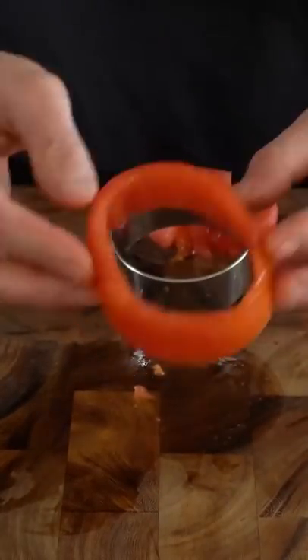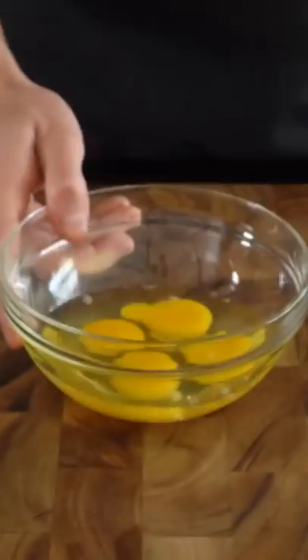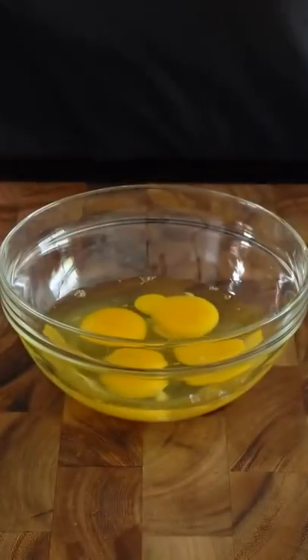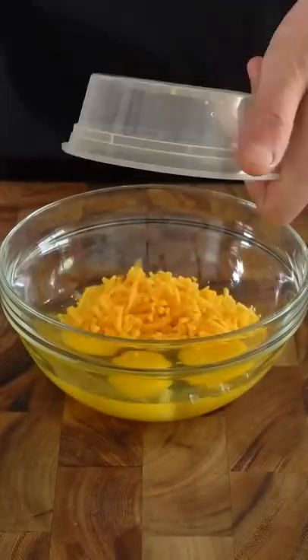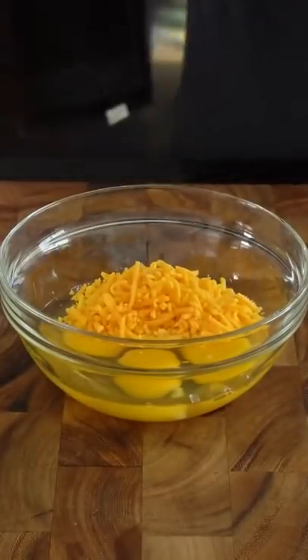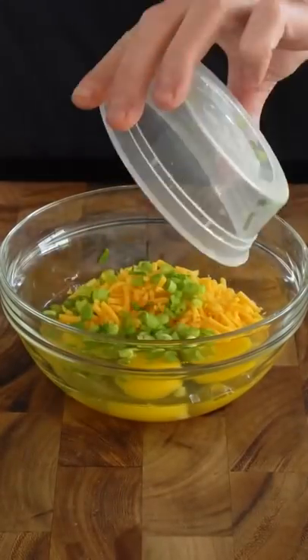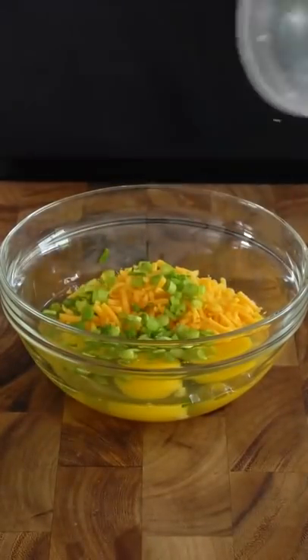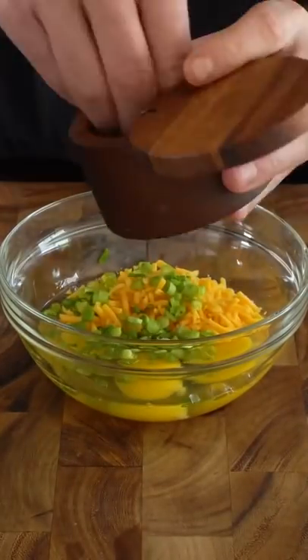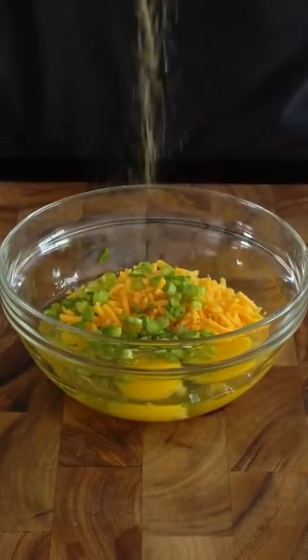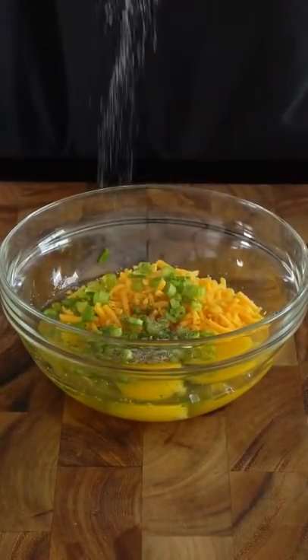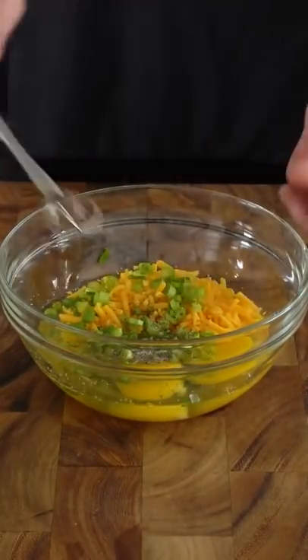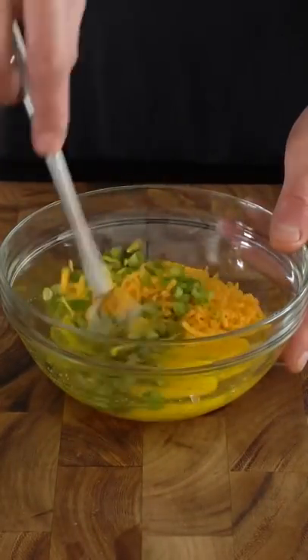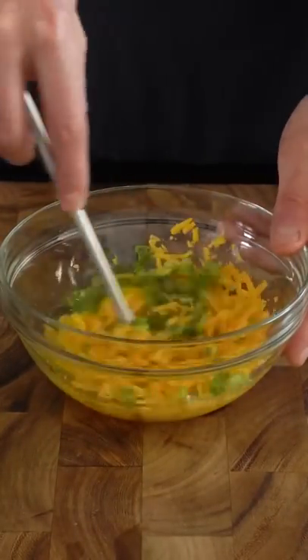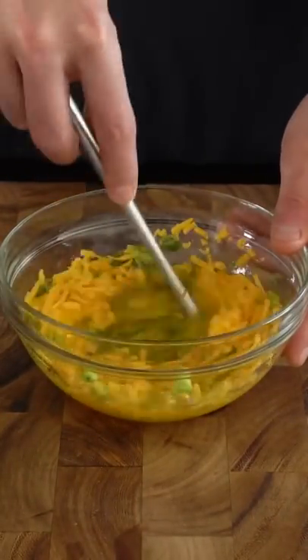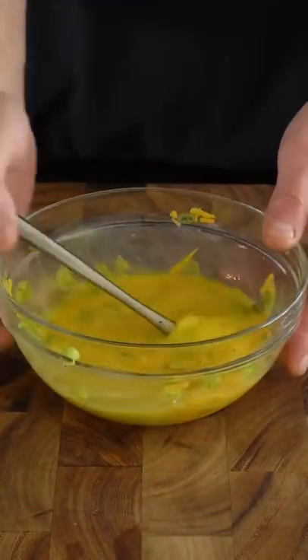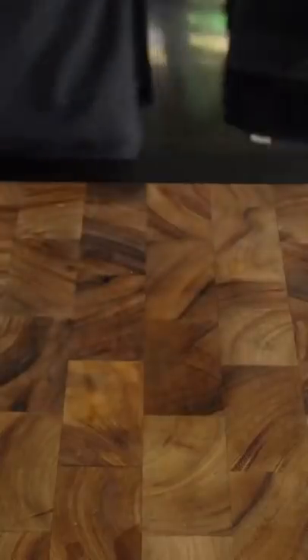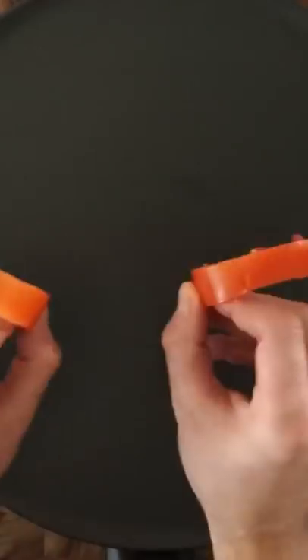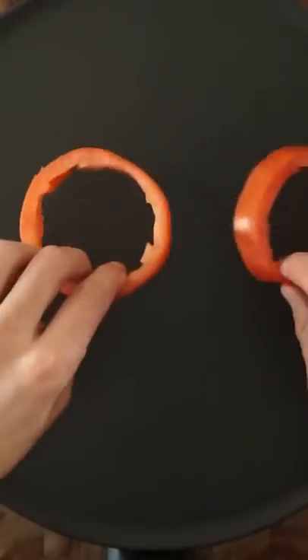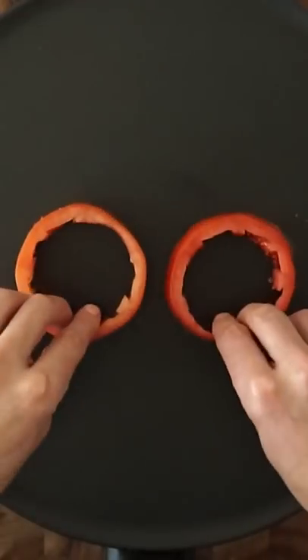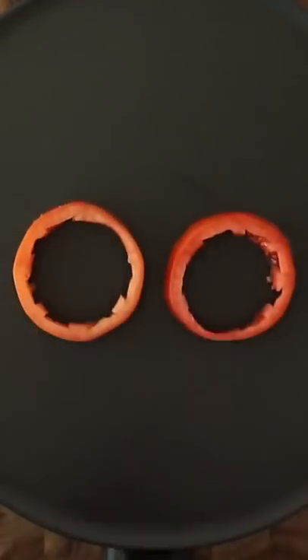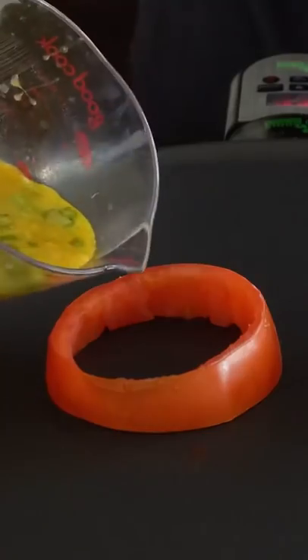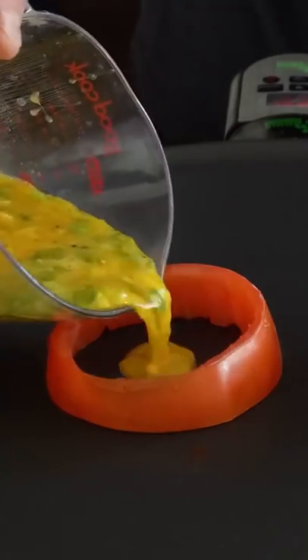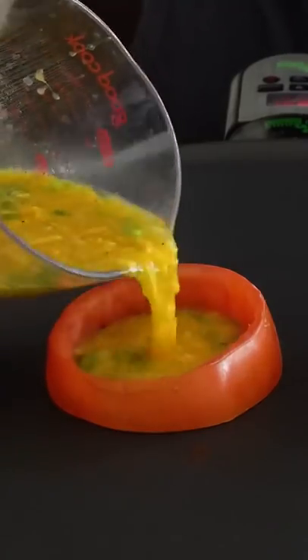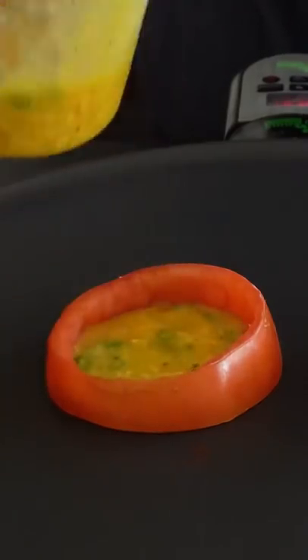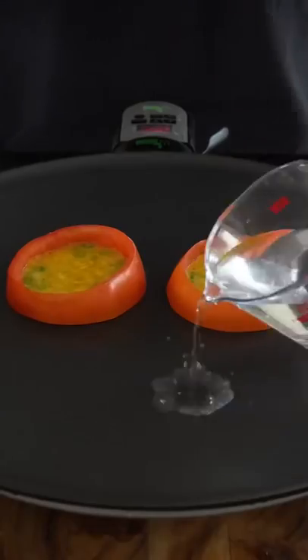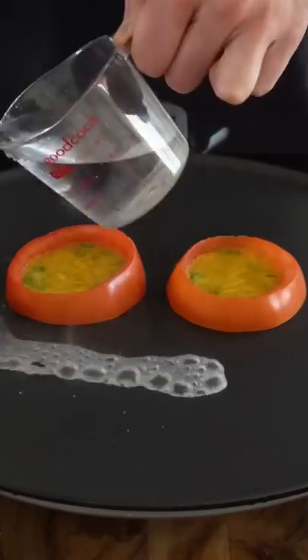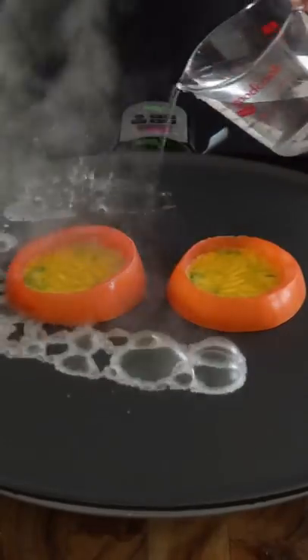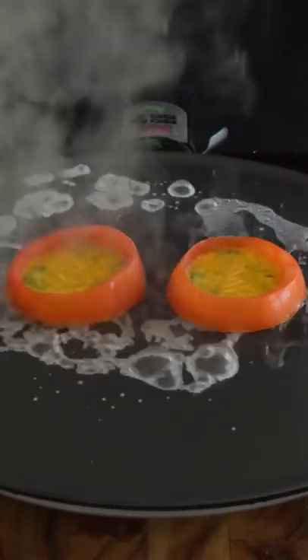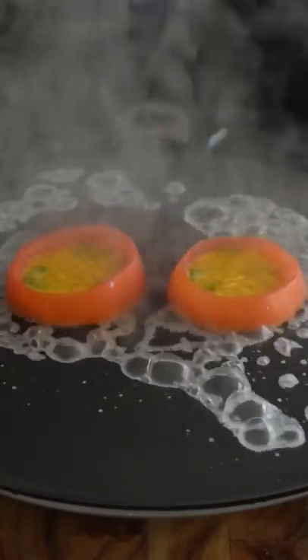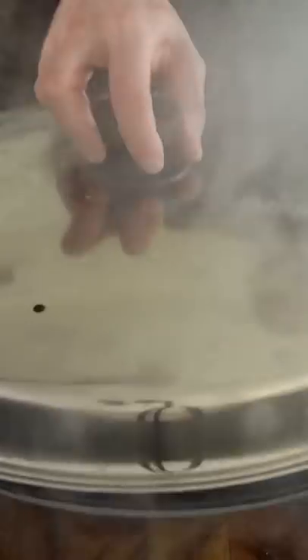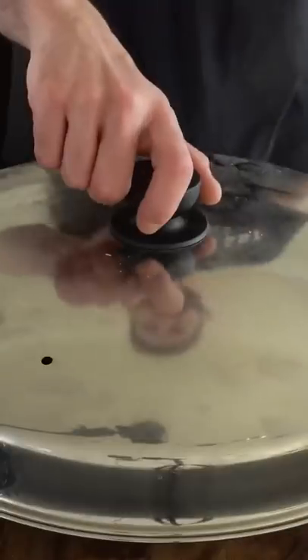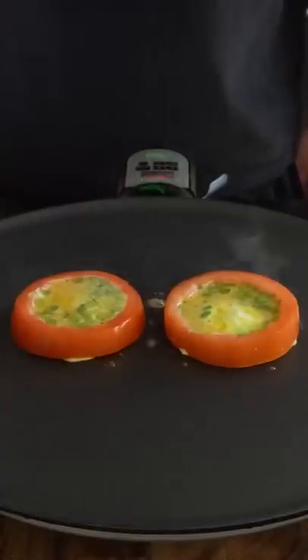Beat together four eggs, a quarter cup of cheese, two tablespoons of chopped green onions, and salt and pepper. Add the tomatoes to a skillet and fill each one with the egg mixture. Then add some water to the skillet, cover it, and the steam will help cook the egg.